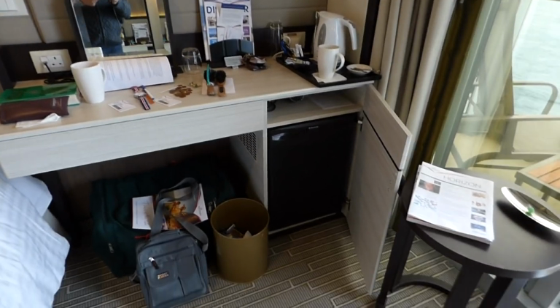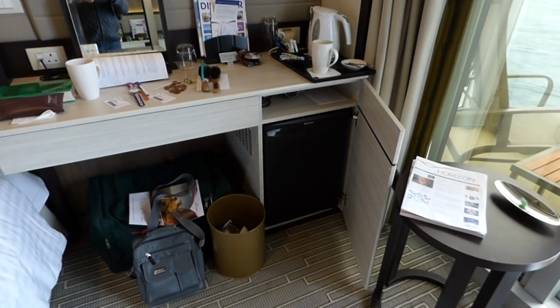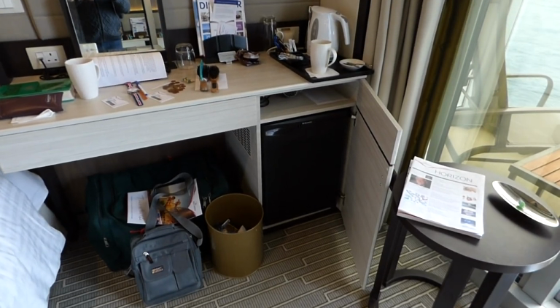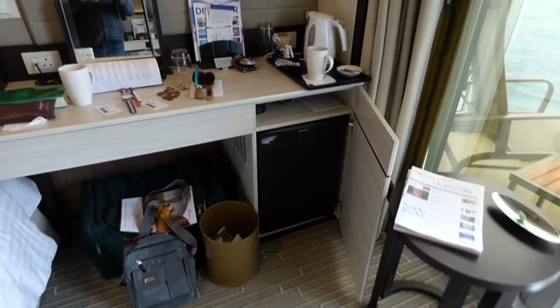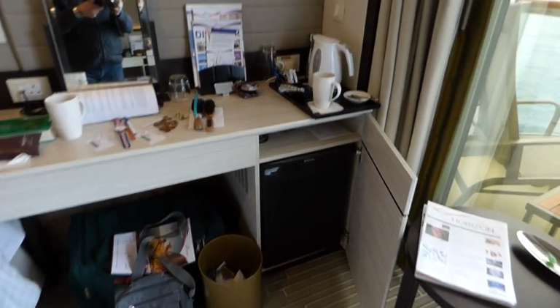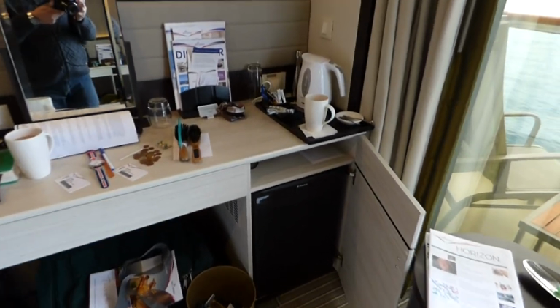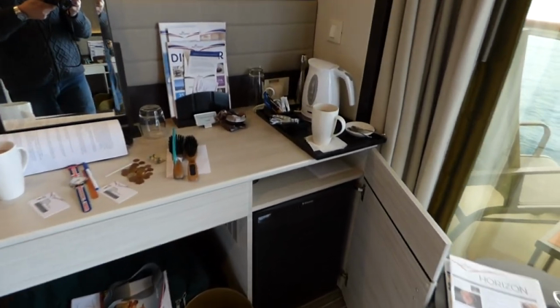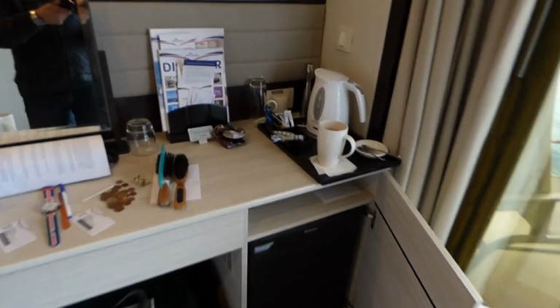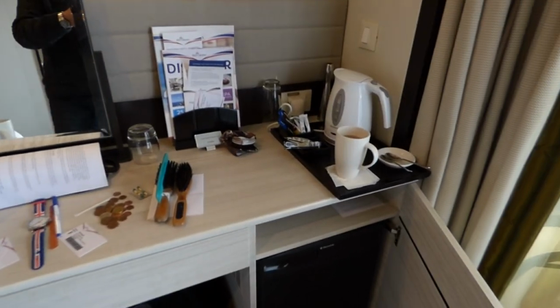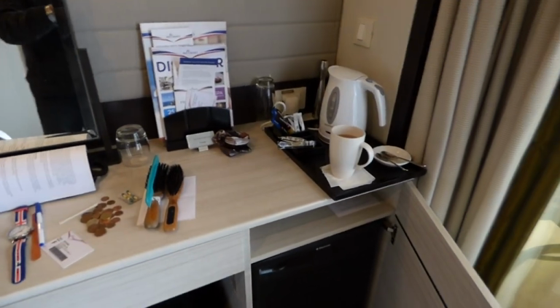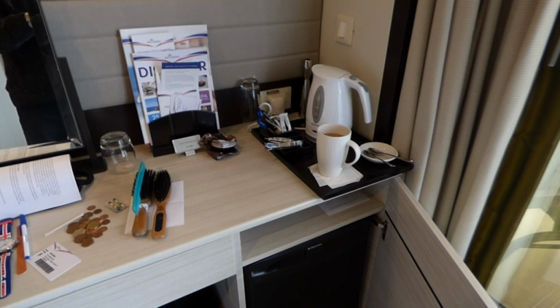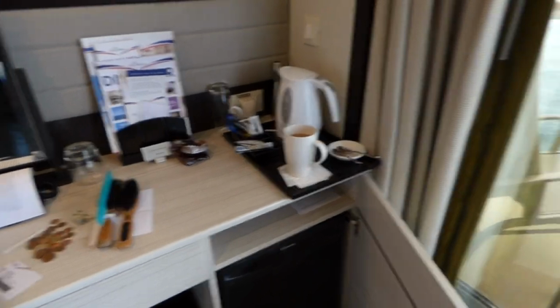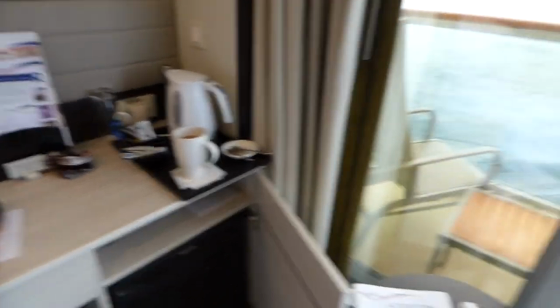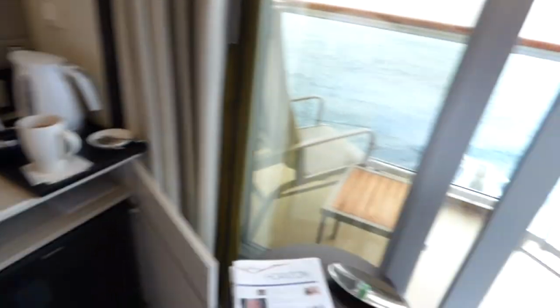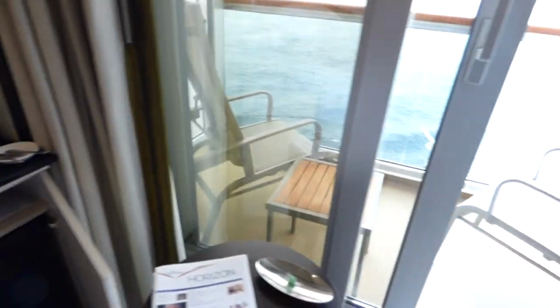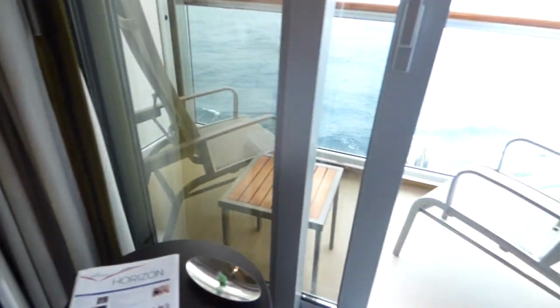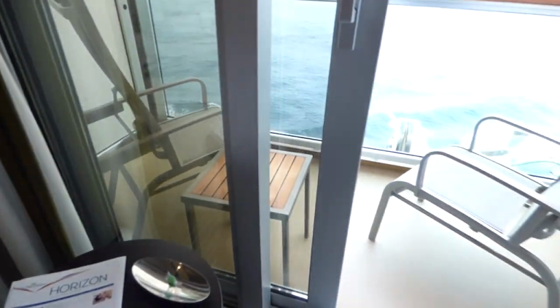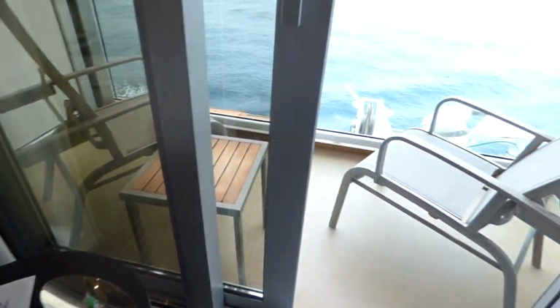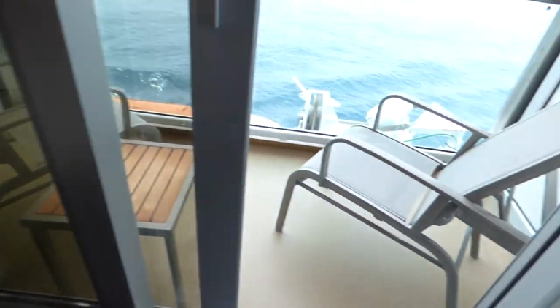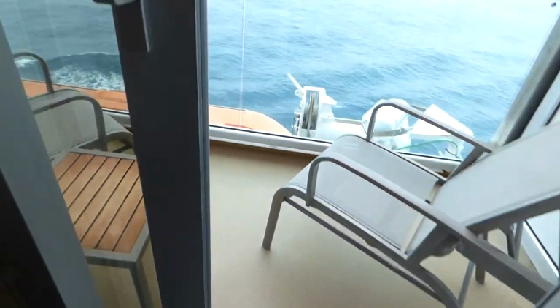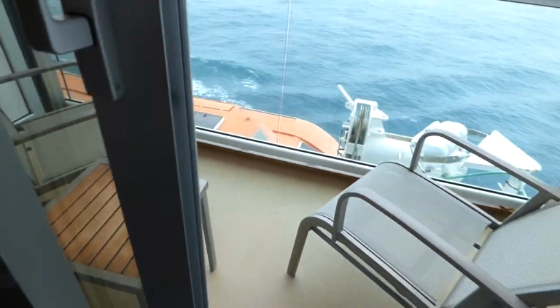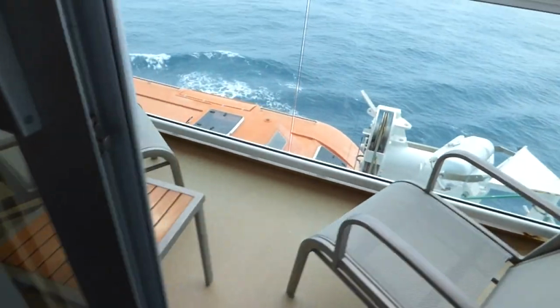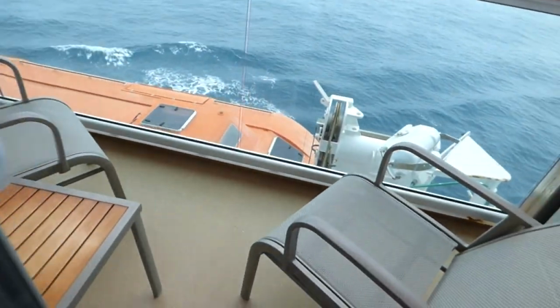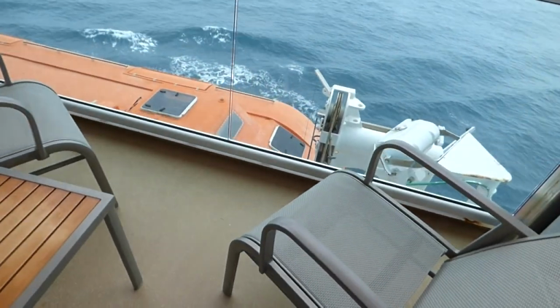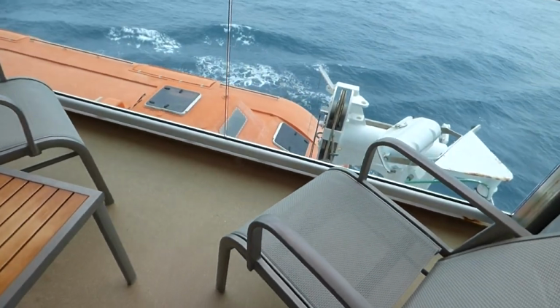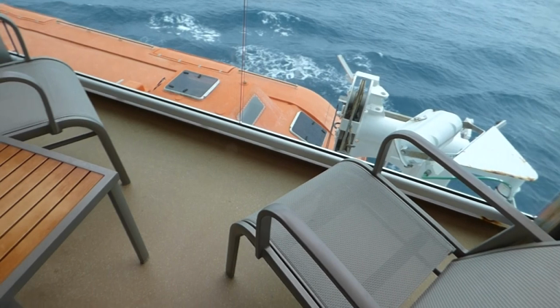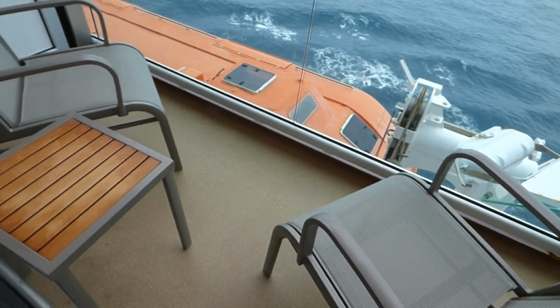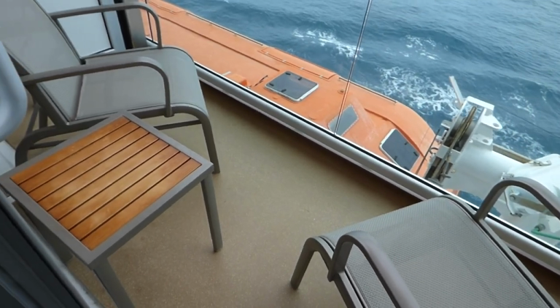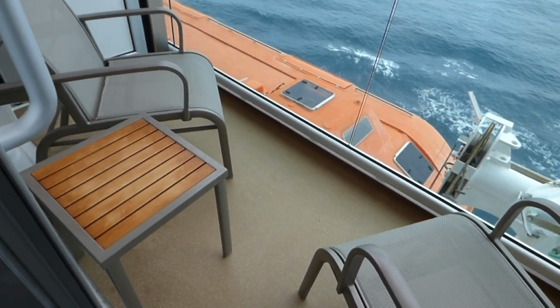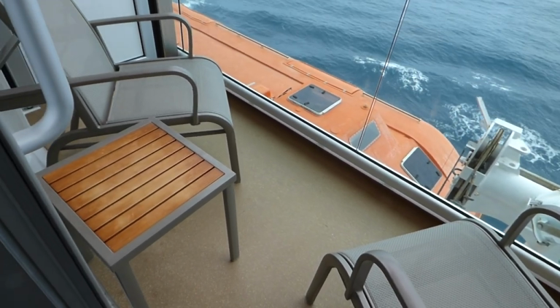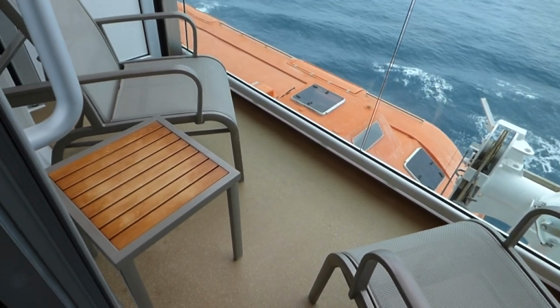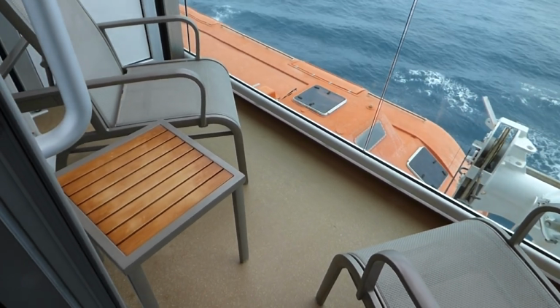It comes with a fridge and all the tea-making facilities you want. The balcony is a bit small — you can sit in it but you wouldn't be able to lie down.